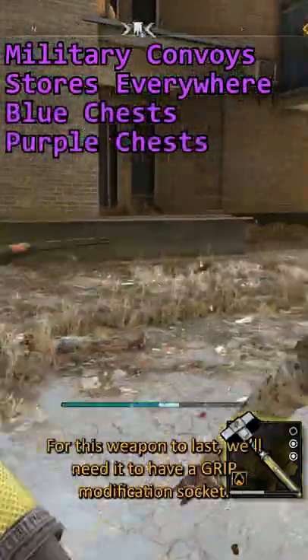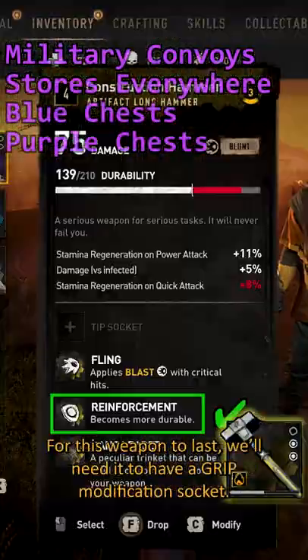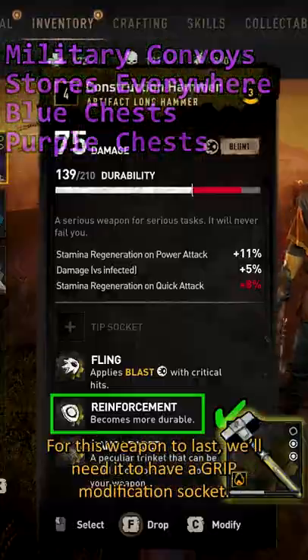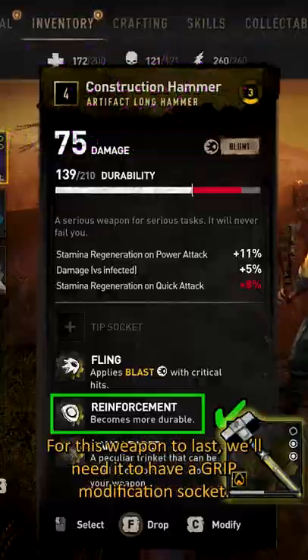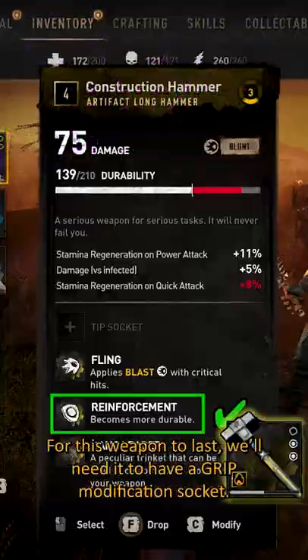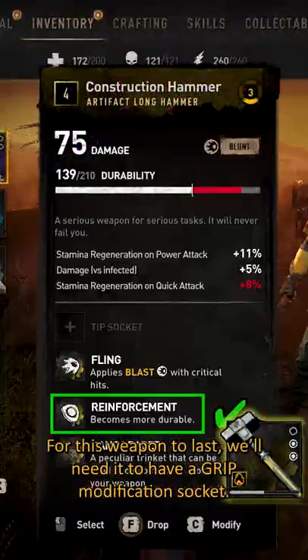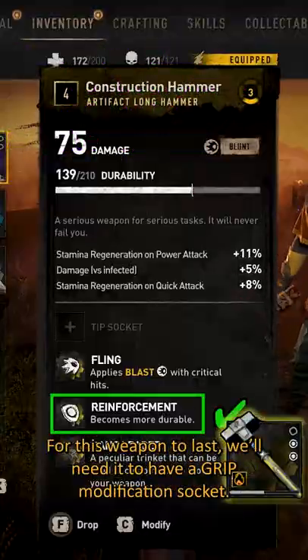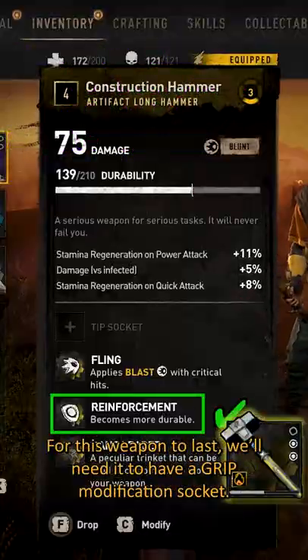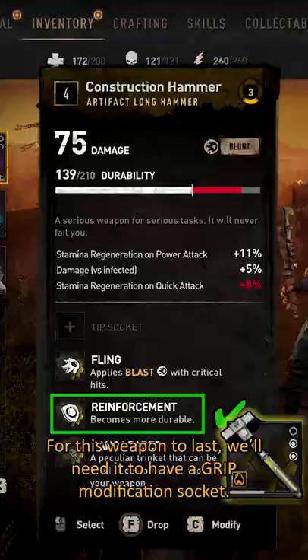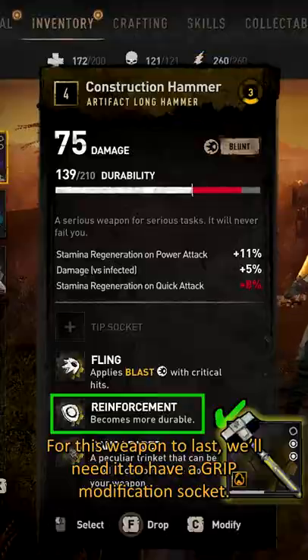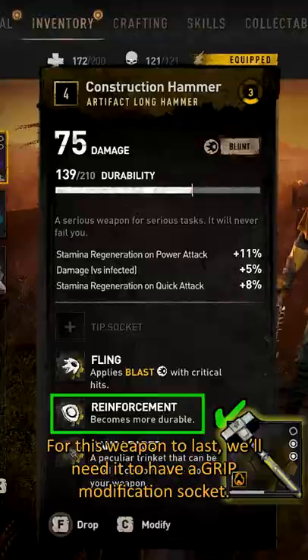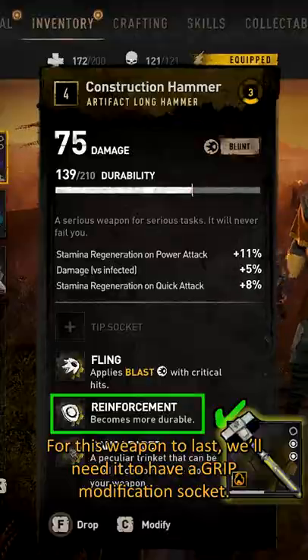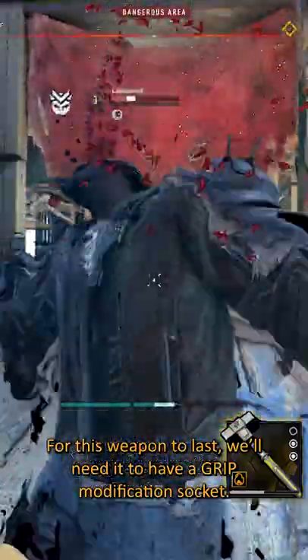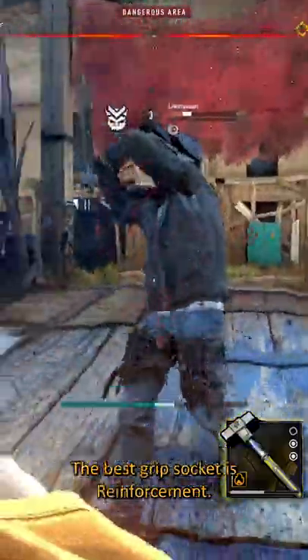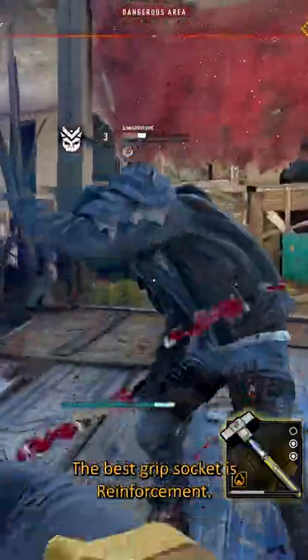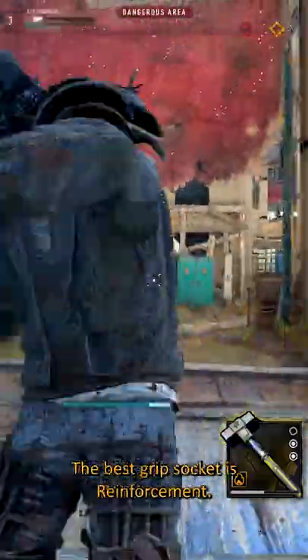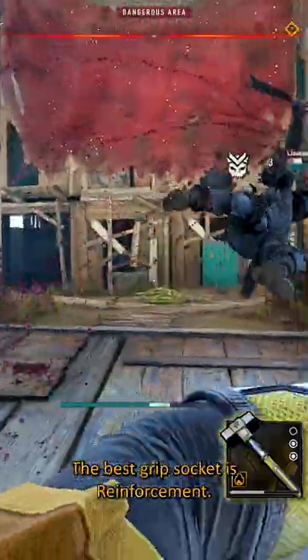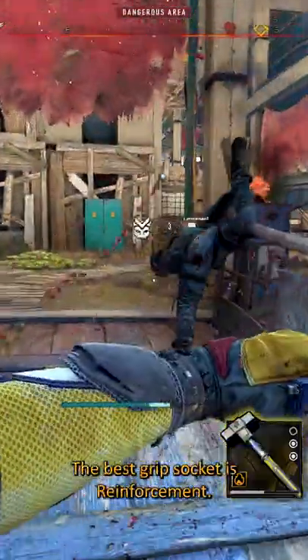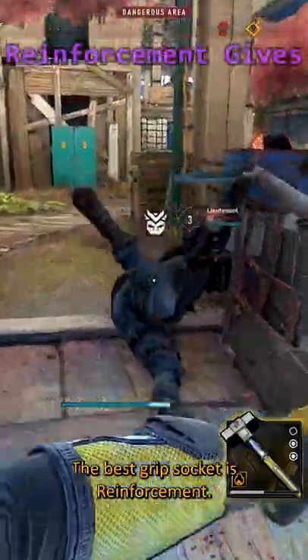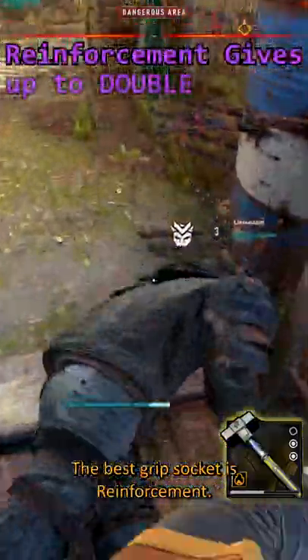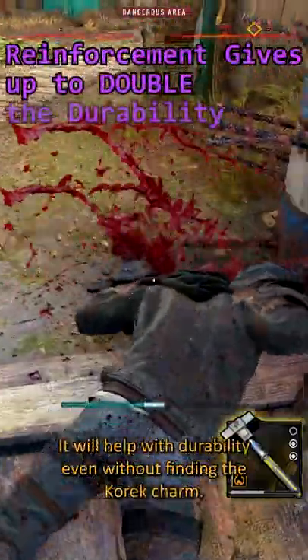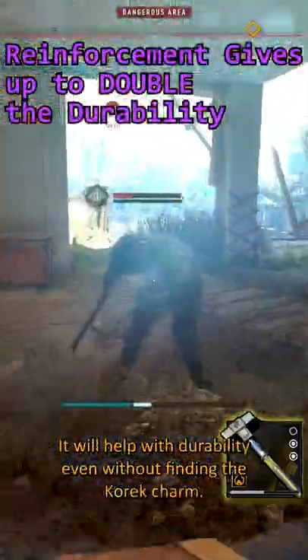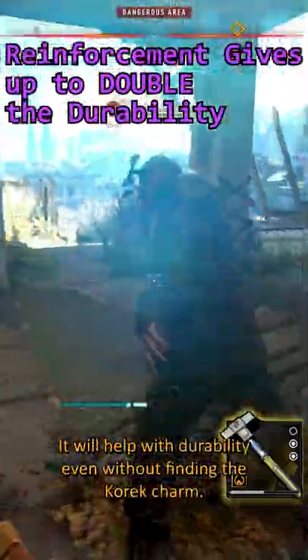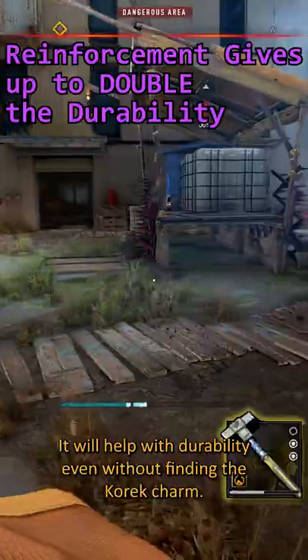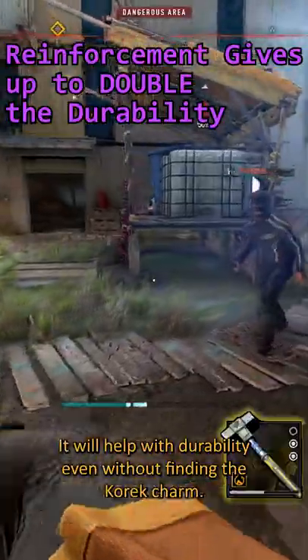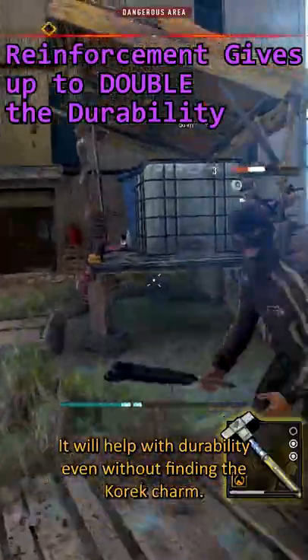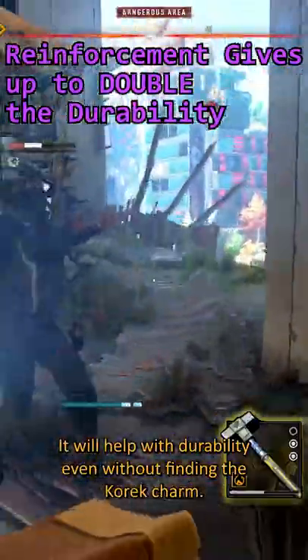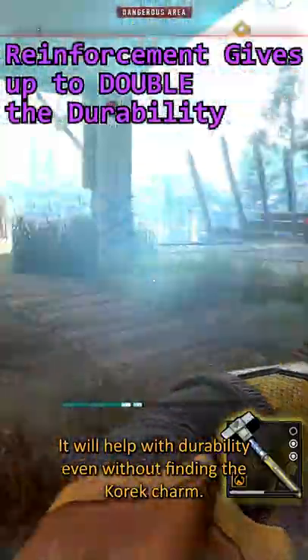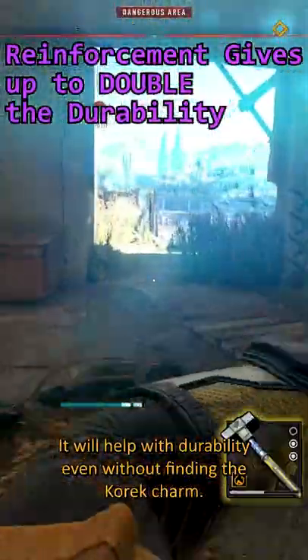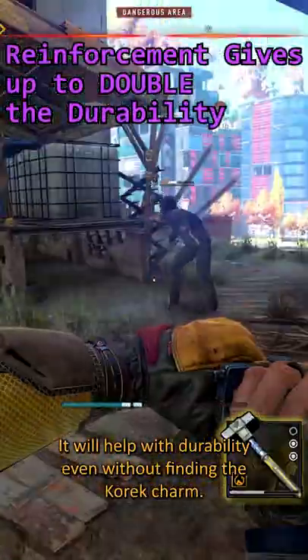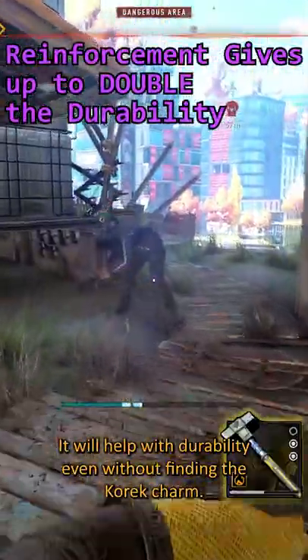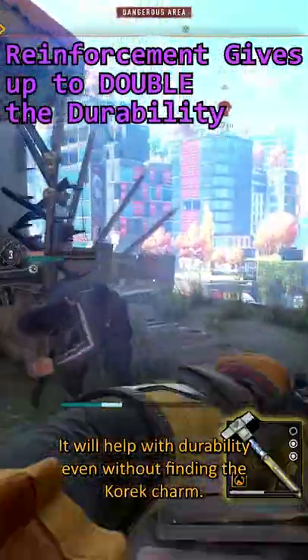For this weapon to last, we'll need it to have a grip modification socket. The best grip socket is reinforcement — it will help you with durability, even without finding the correct charm.